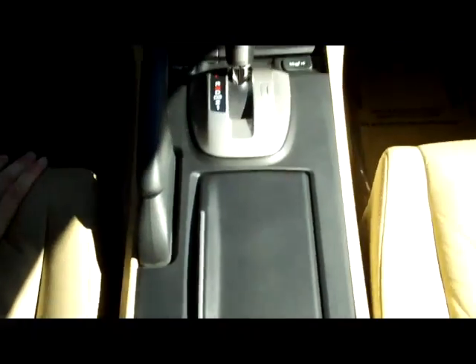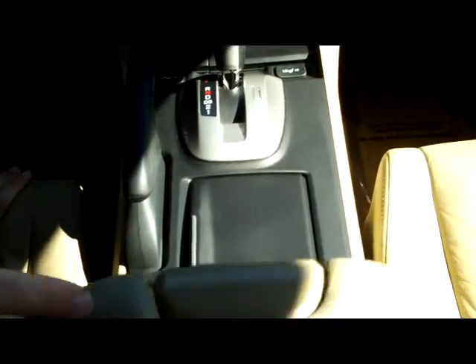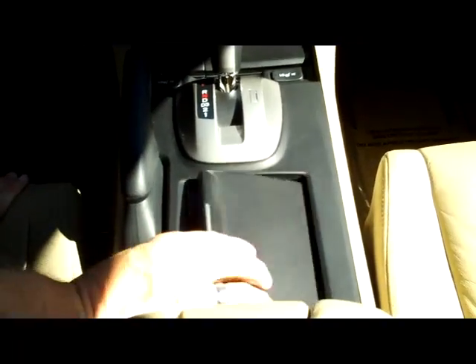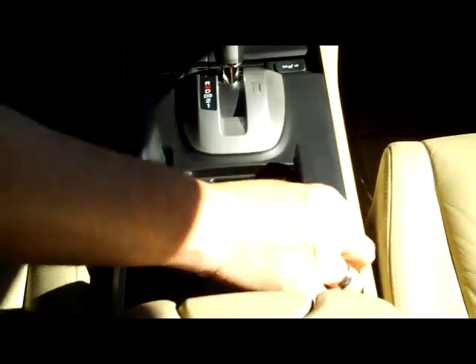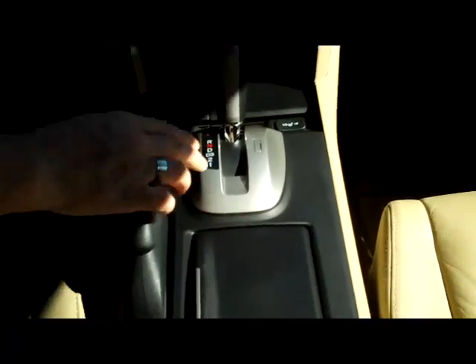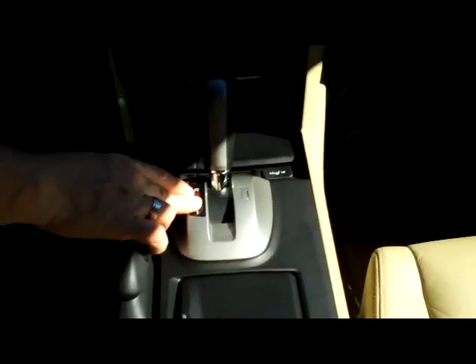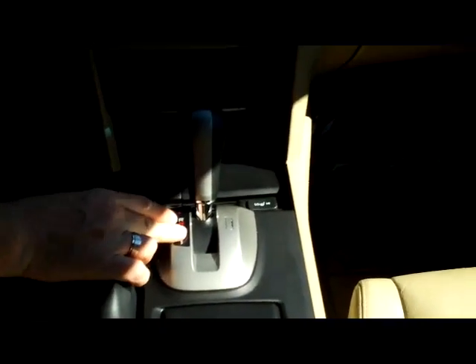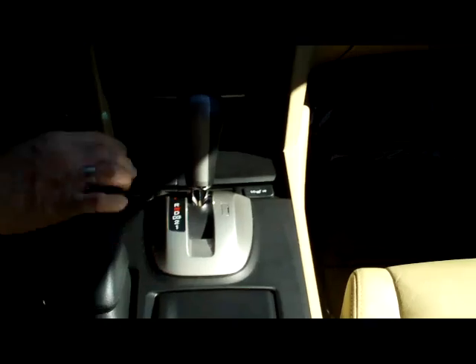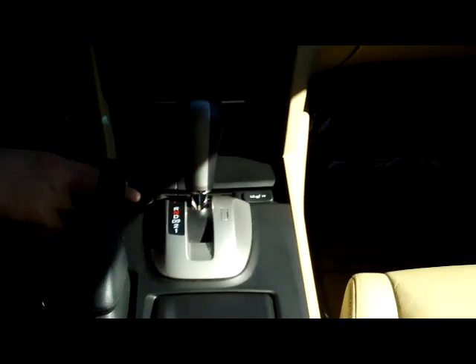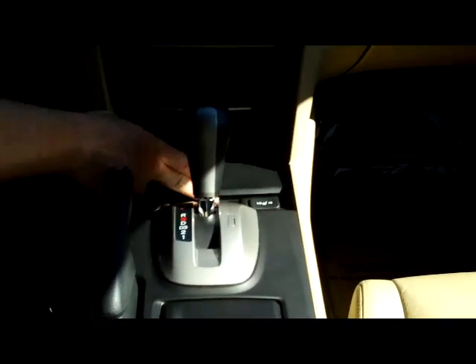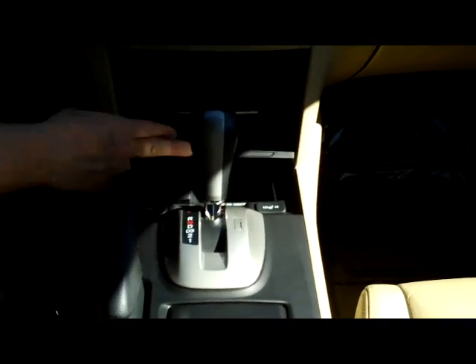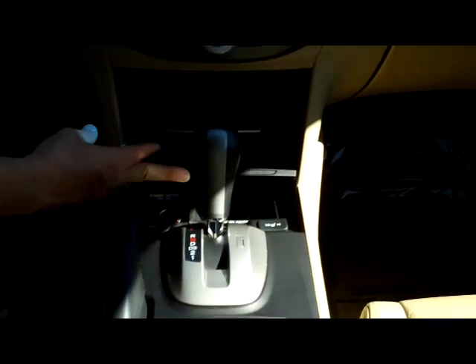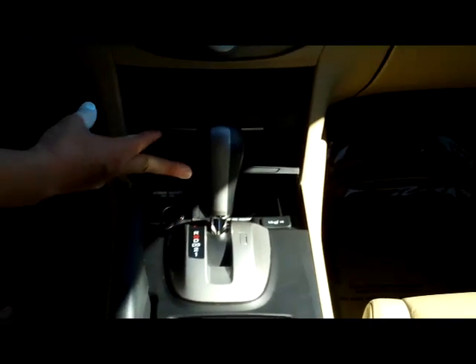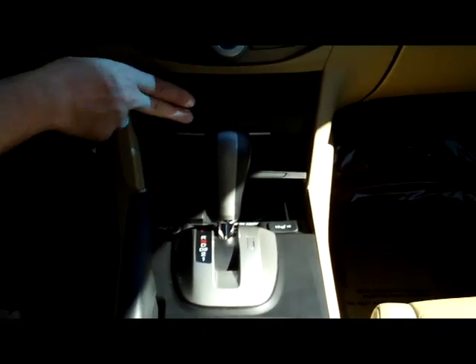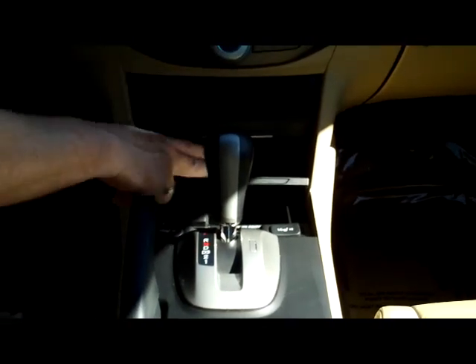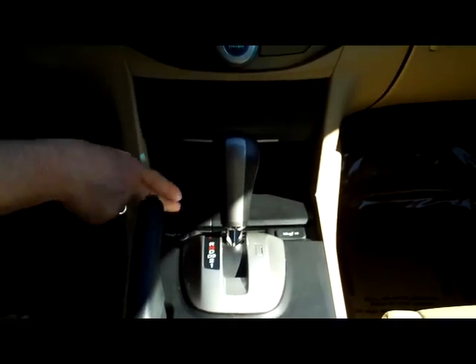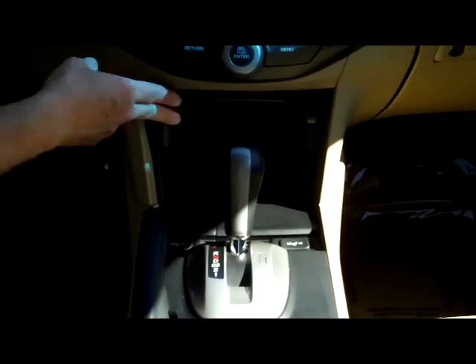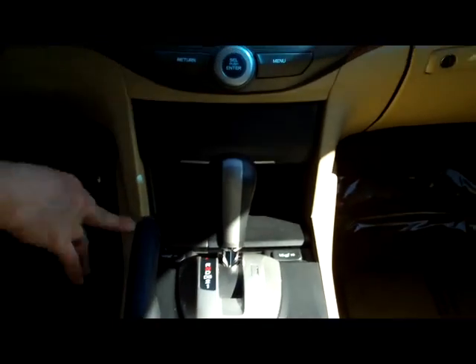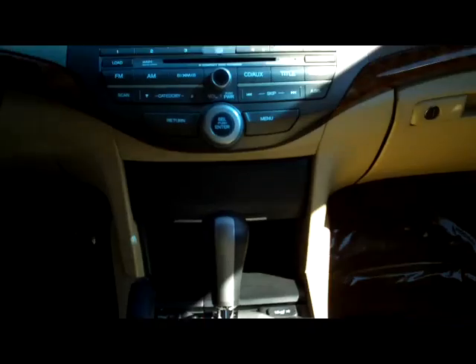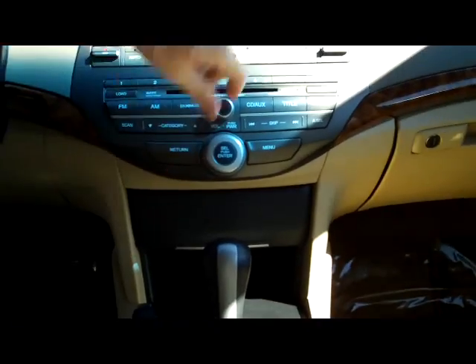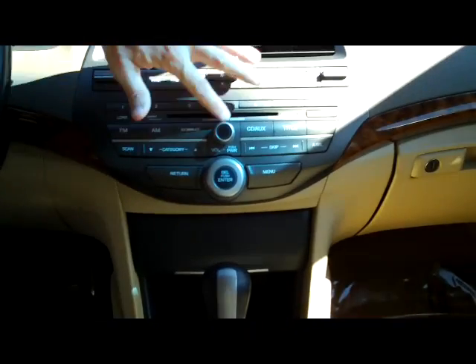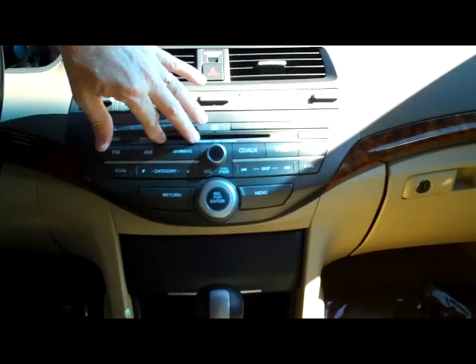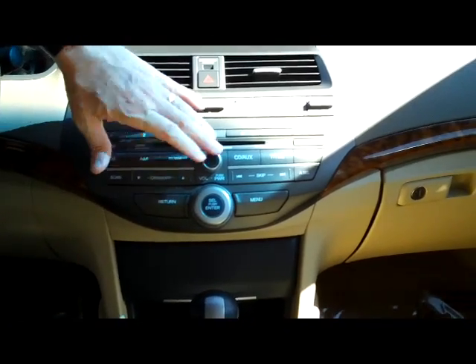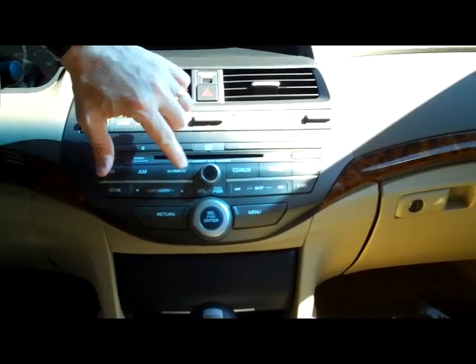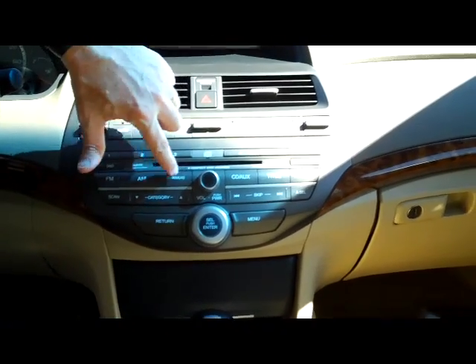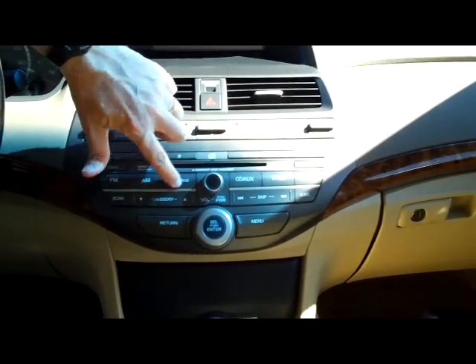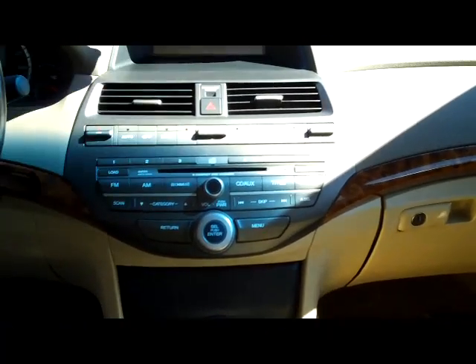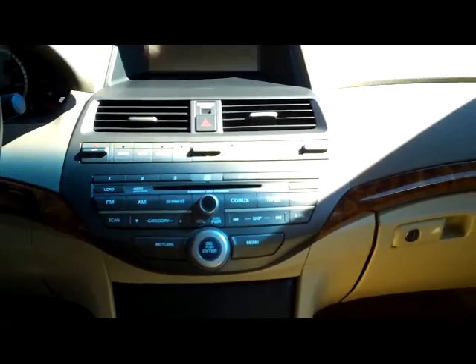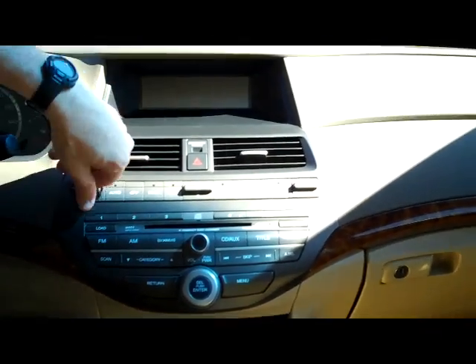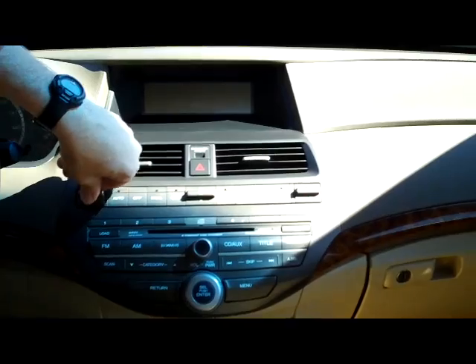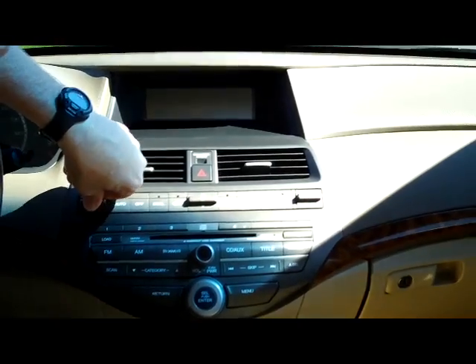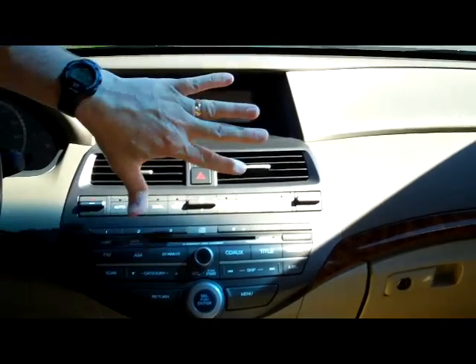Leather-wrapped steering wheel and seats, adjustable armrest with storage, auxiliary and power outlet, cup holders, four-speed automatic transmission, heated driver and passenger seats, coin tray and power outlet, plus lots of storage. Six-disc CD changer with a free trial of XM satellite radio.